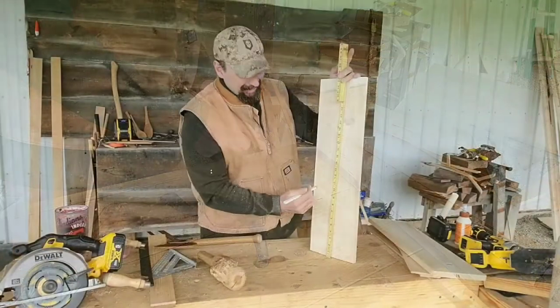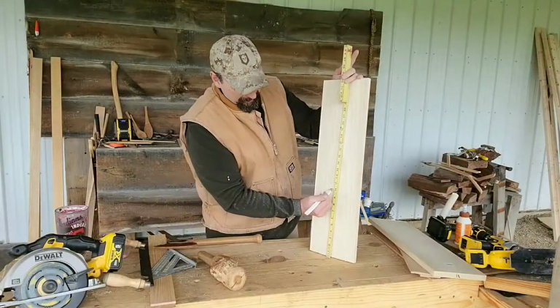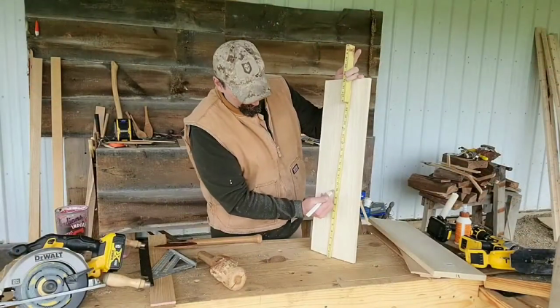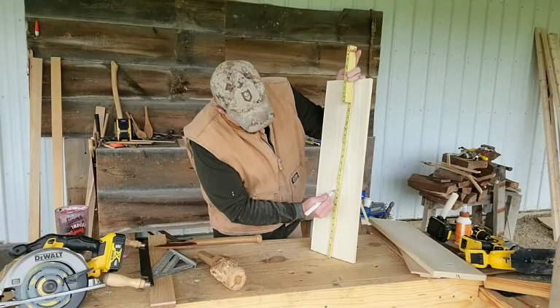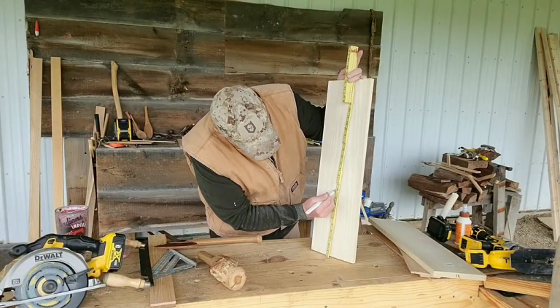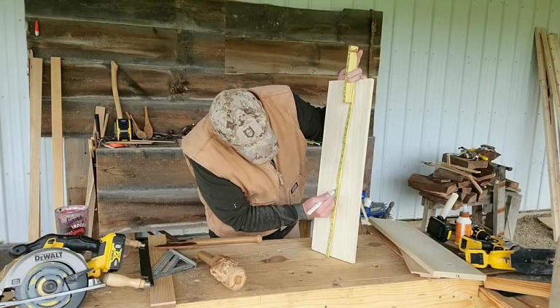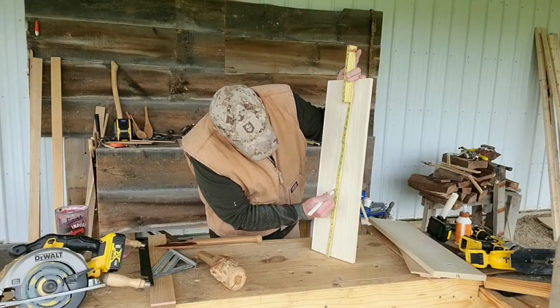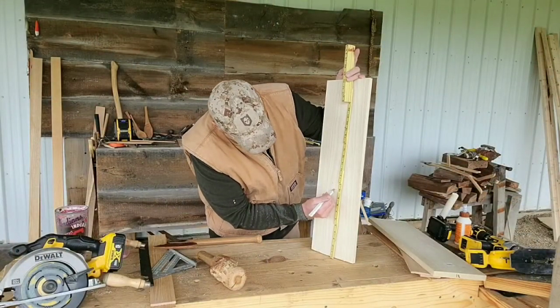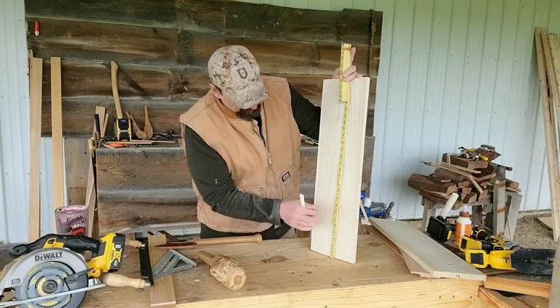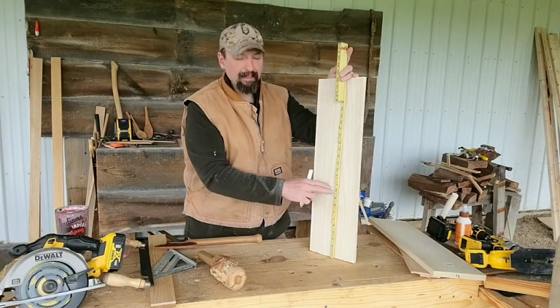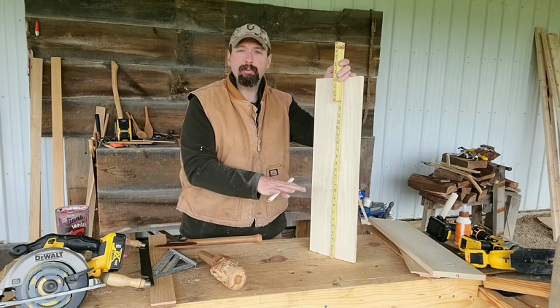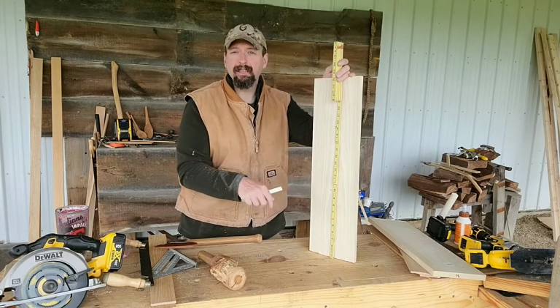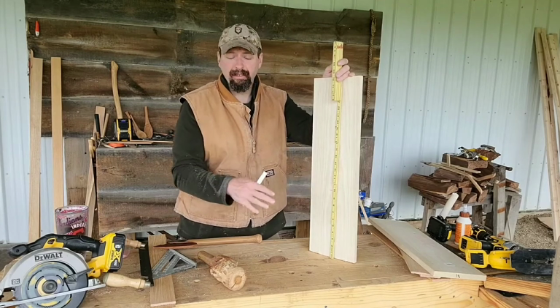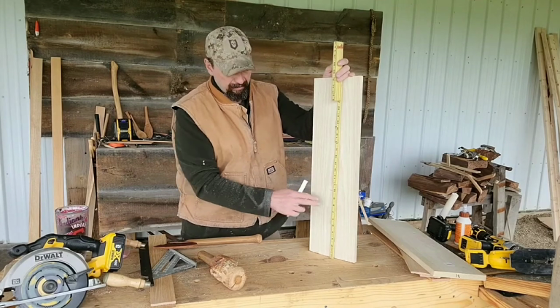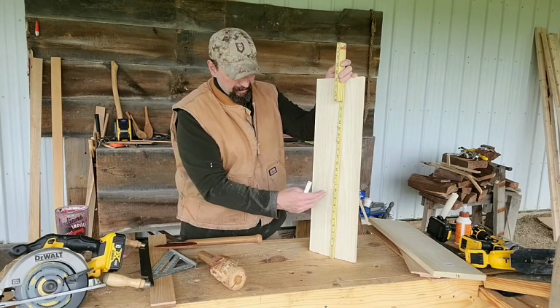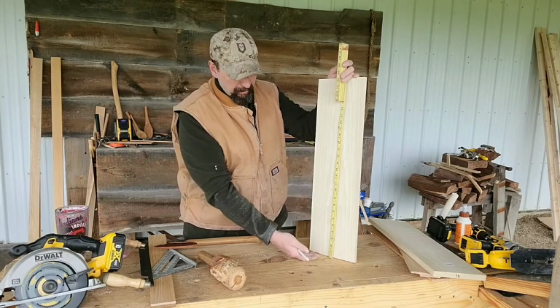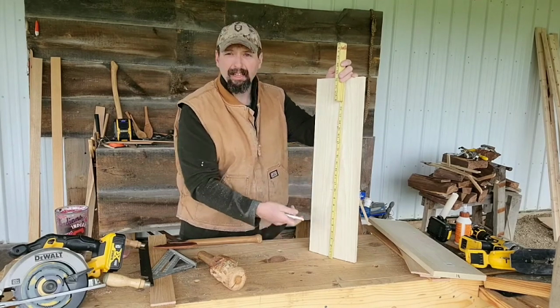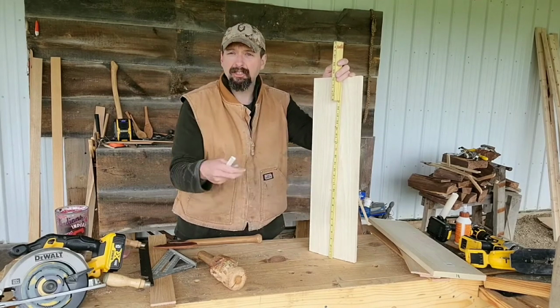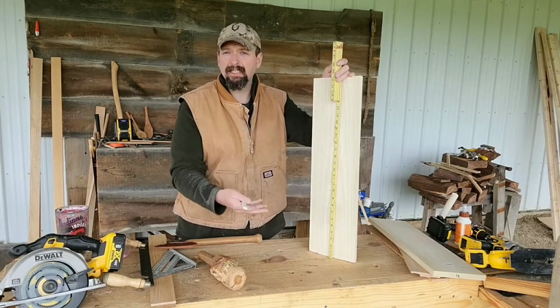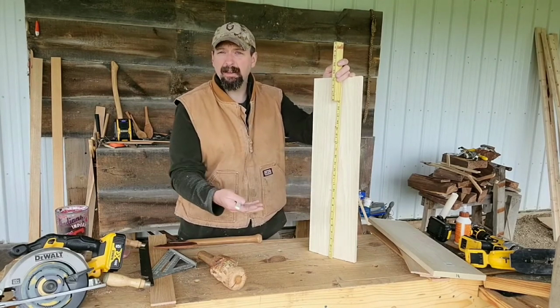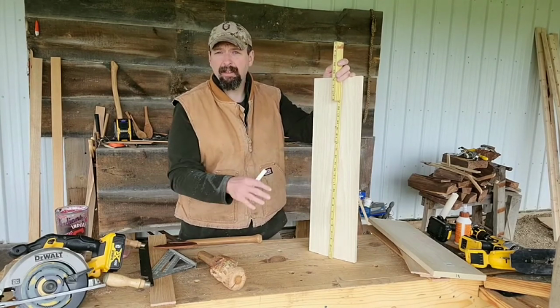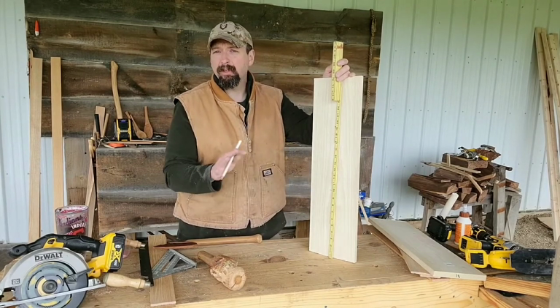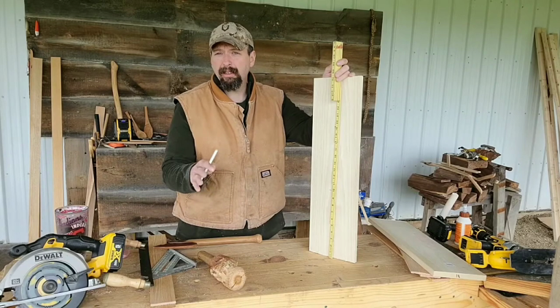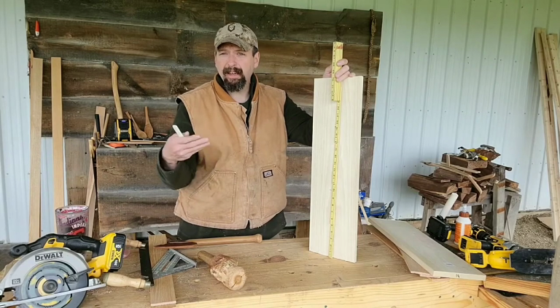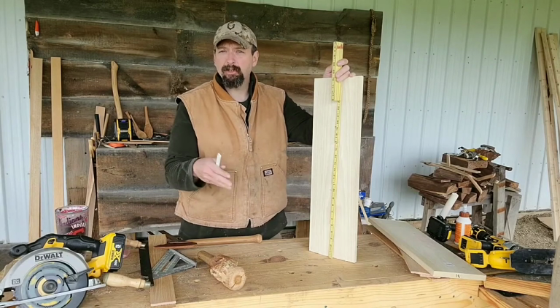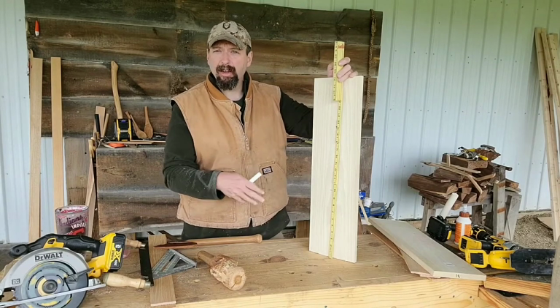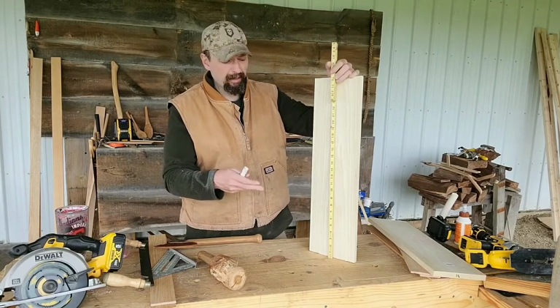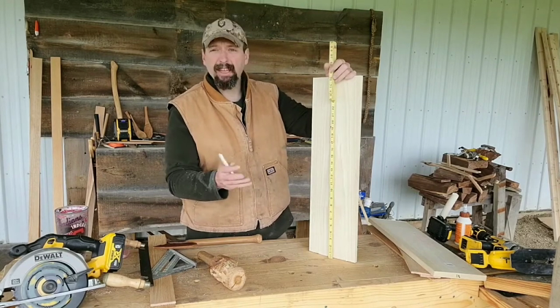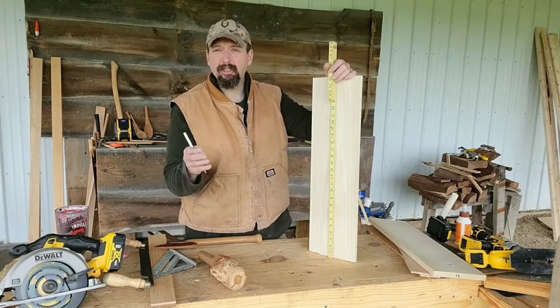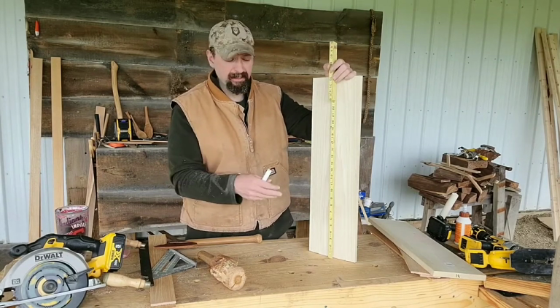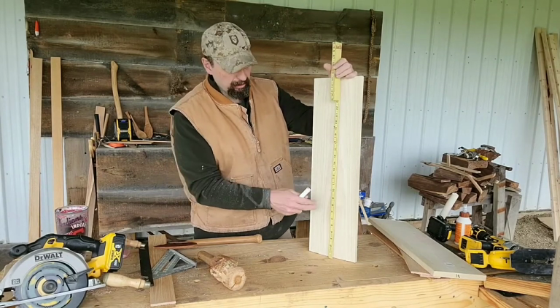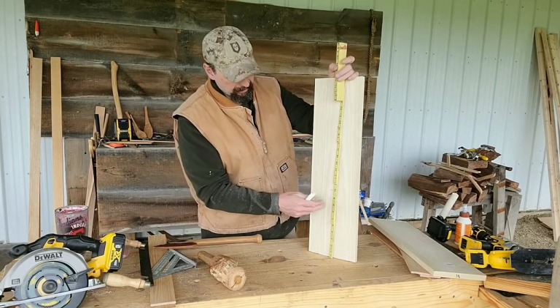I think if I set my handle at 10 inches, that's going to be plenty to carry it. That gives me nine inches of inside depth — plenty to get an axe, a draw knife, or anything of that nature into the box.